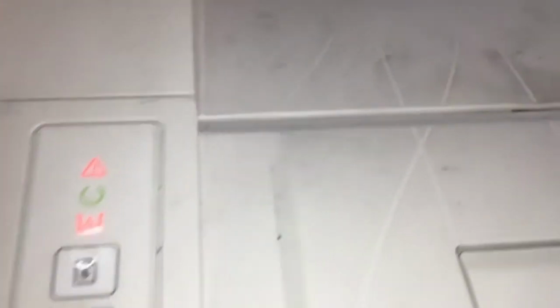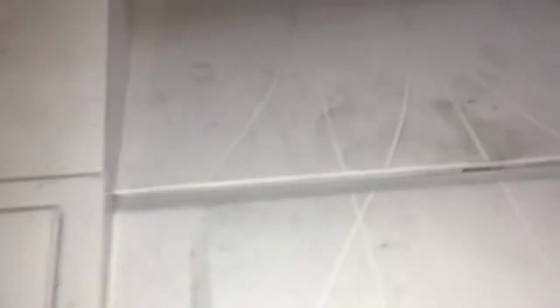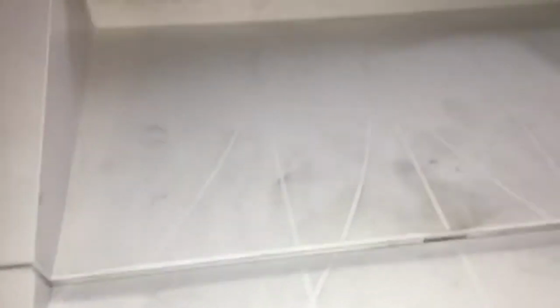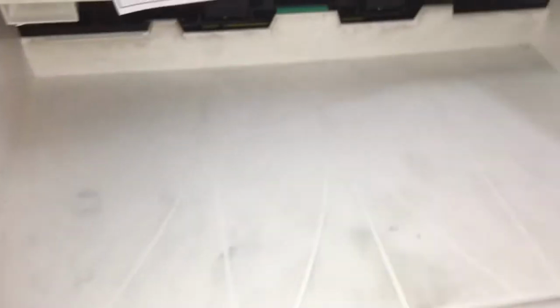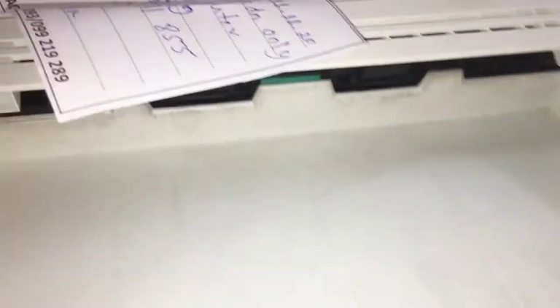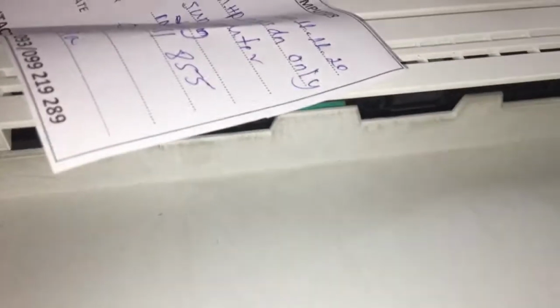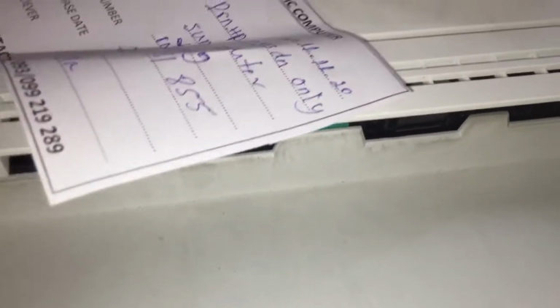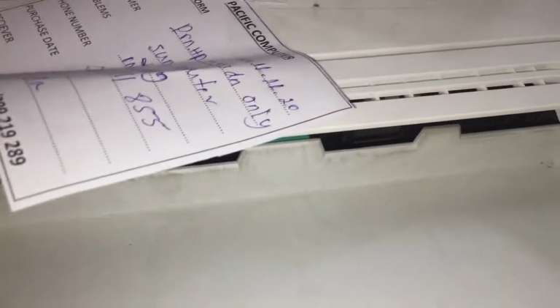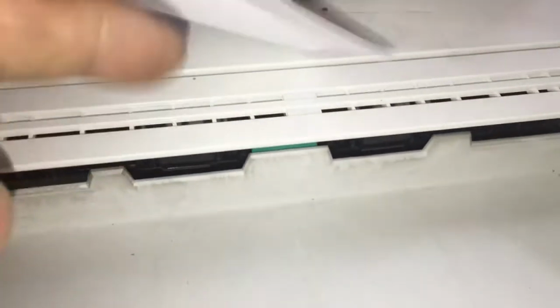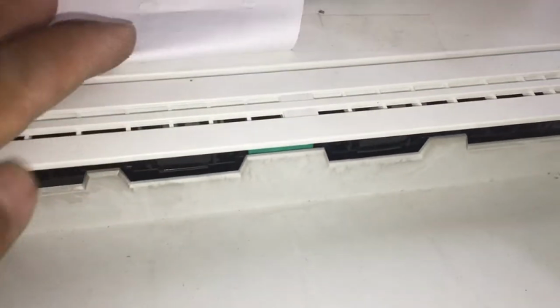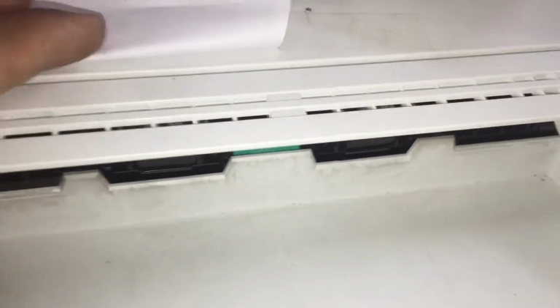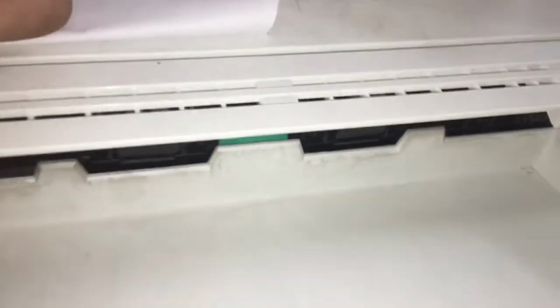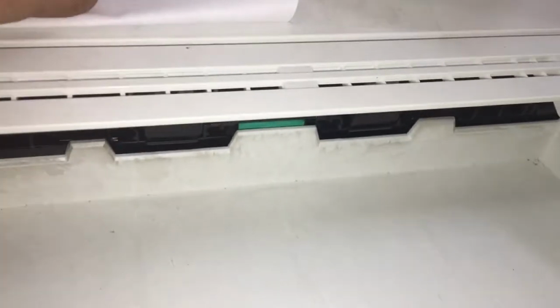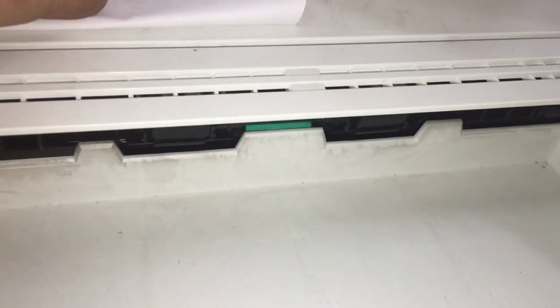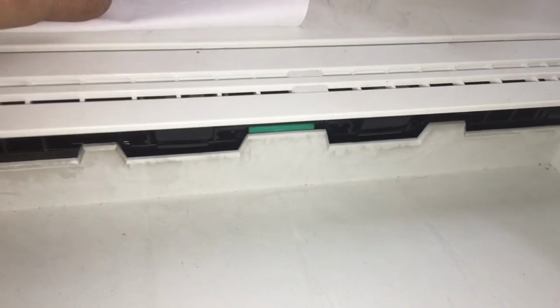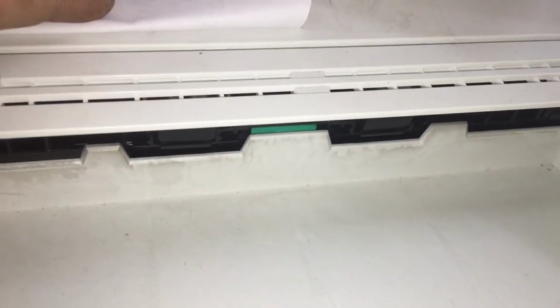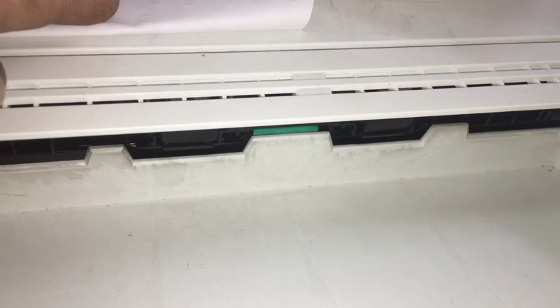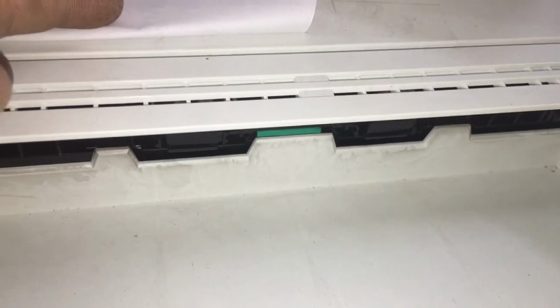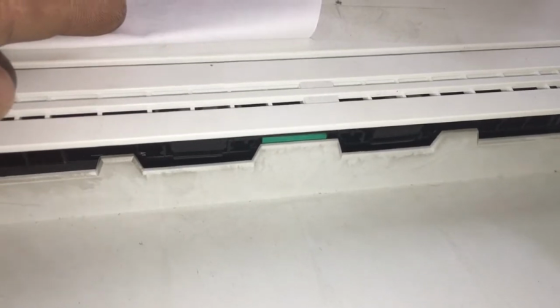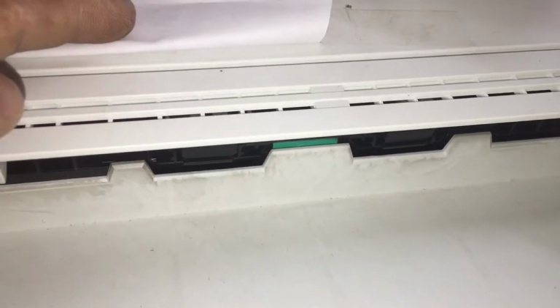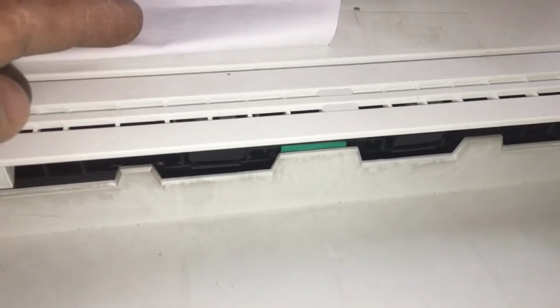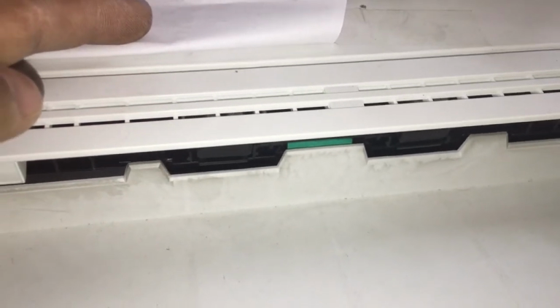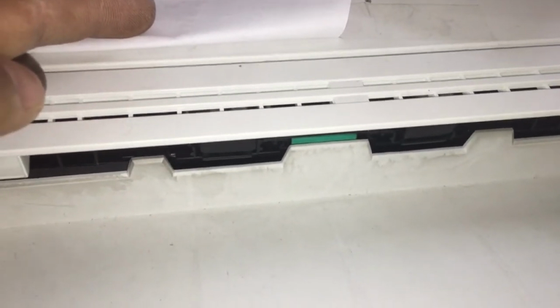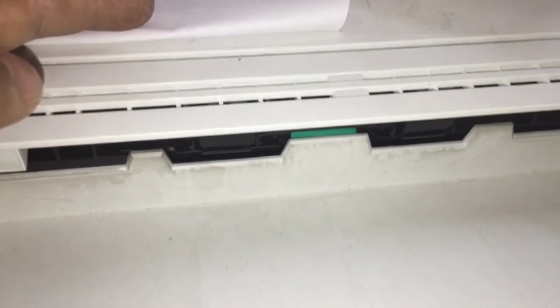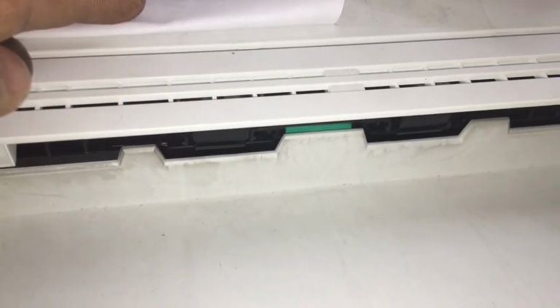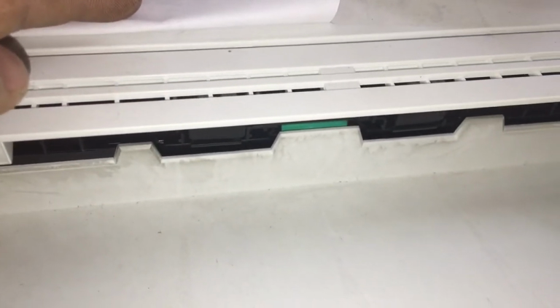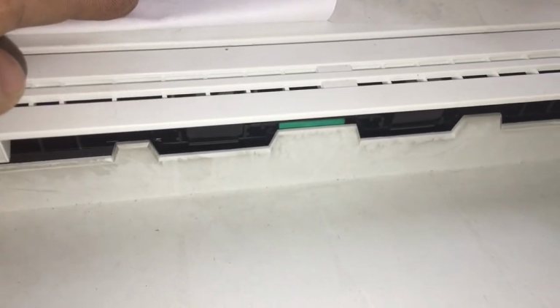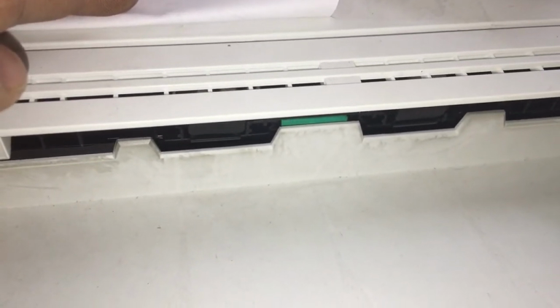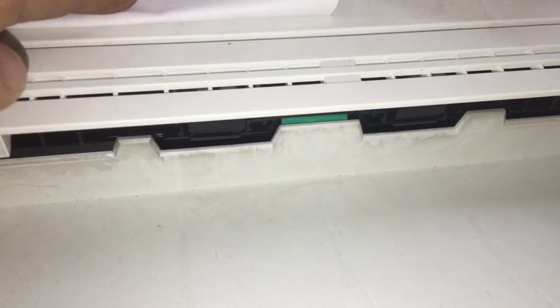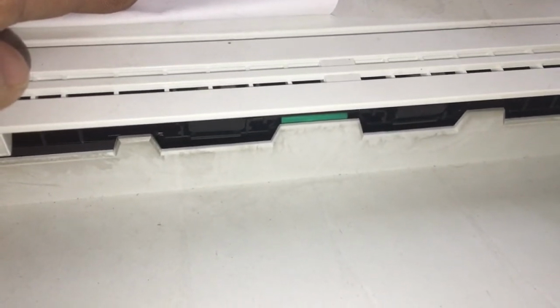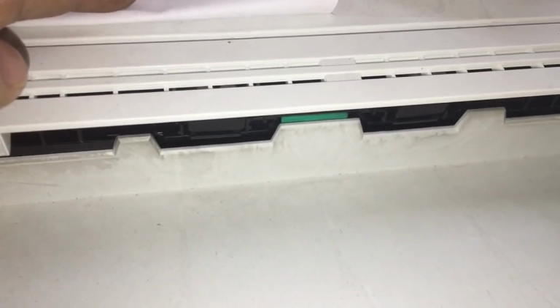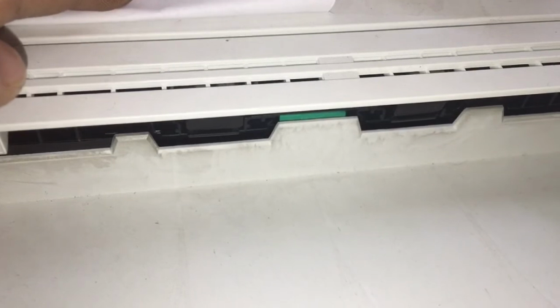First, I want to show you what it is — the cartridge is now in. Here we go. First, we have the cartridge to change the cartridge. Here is the song, so it's made really funny.